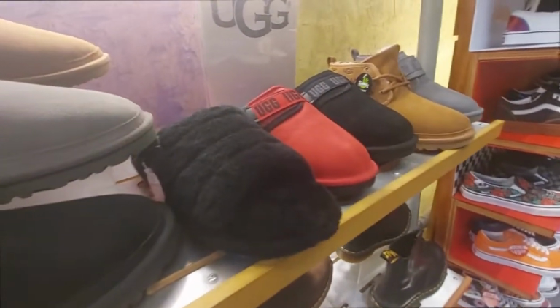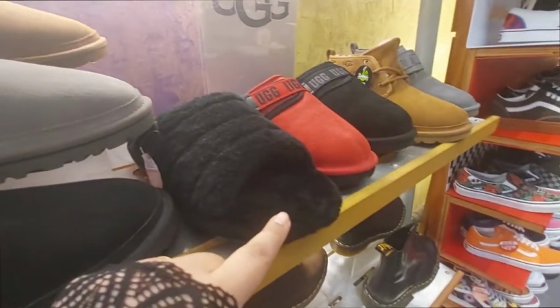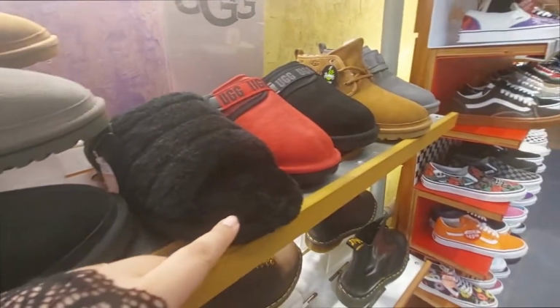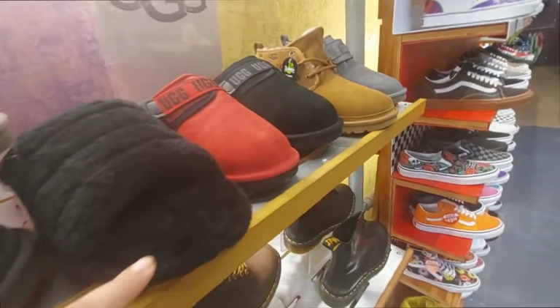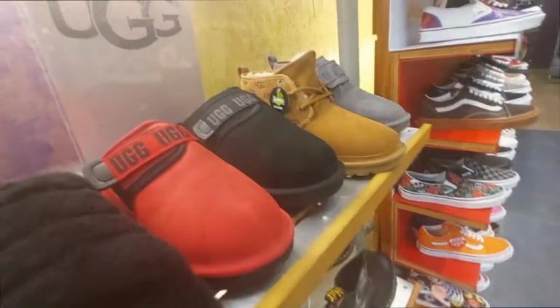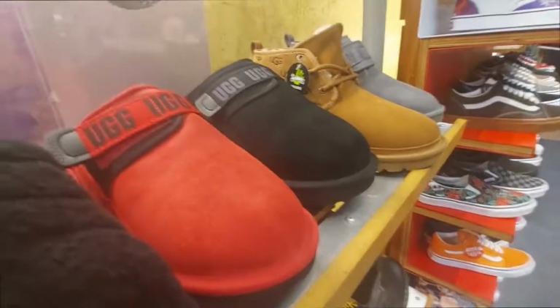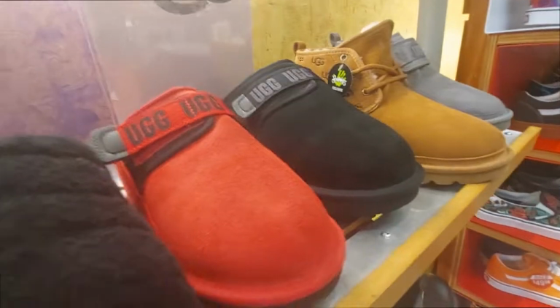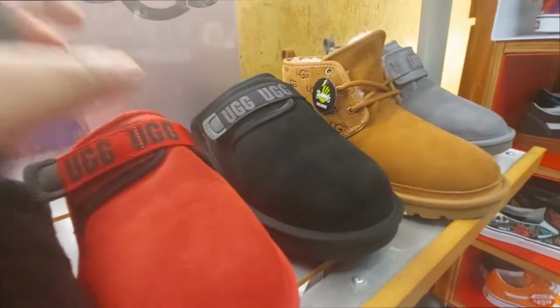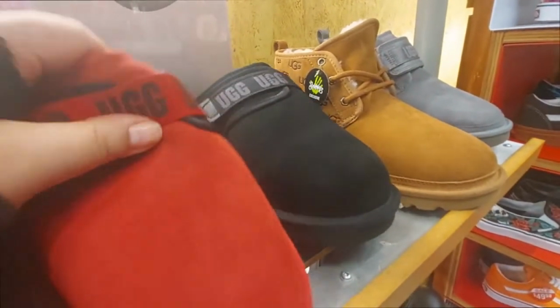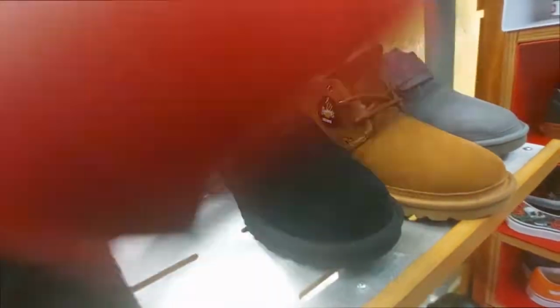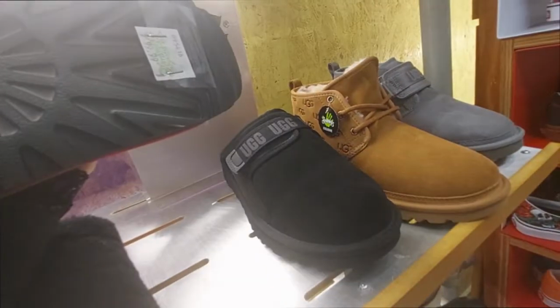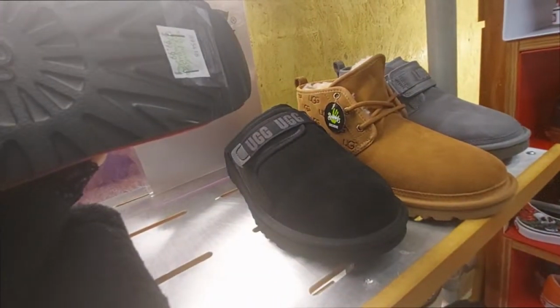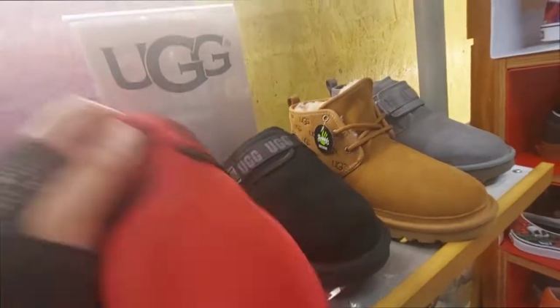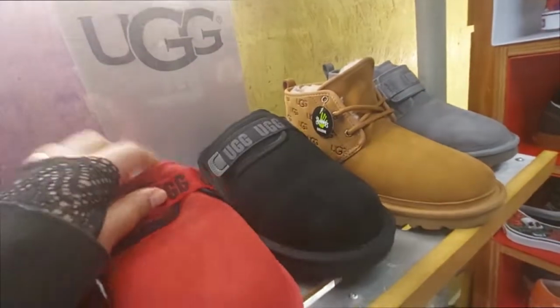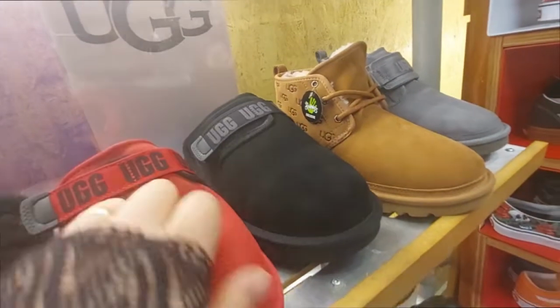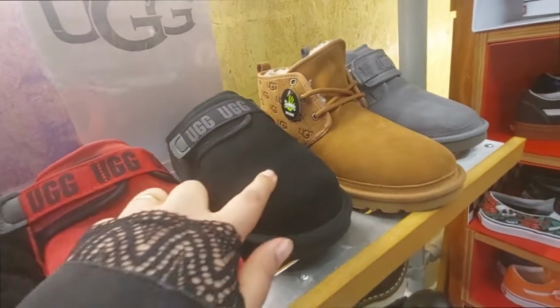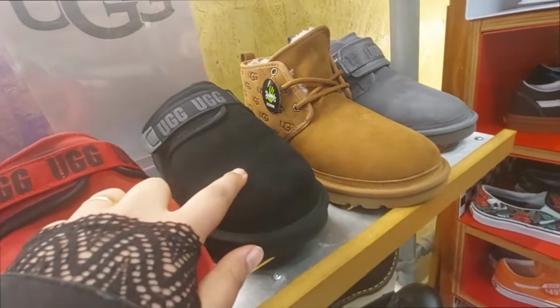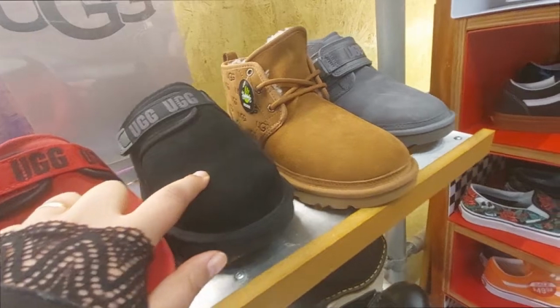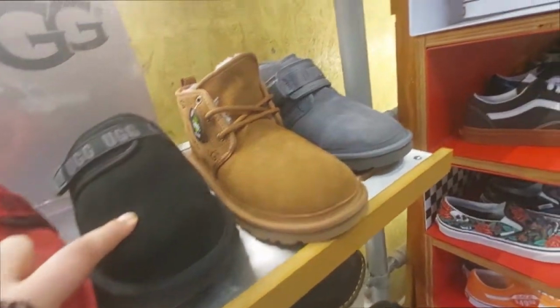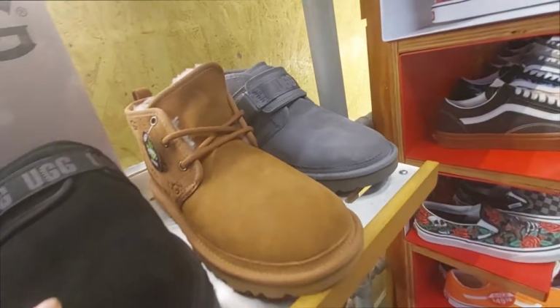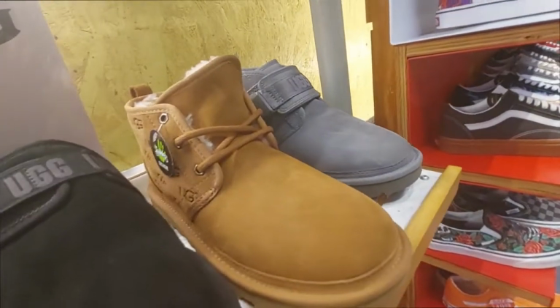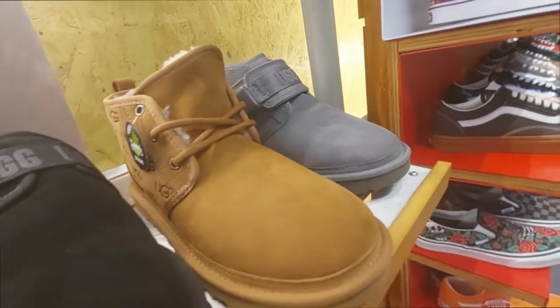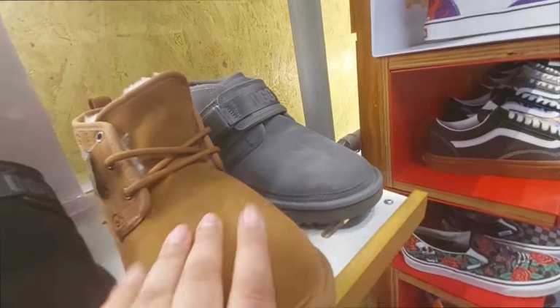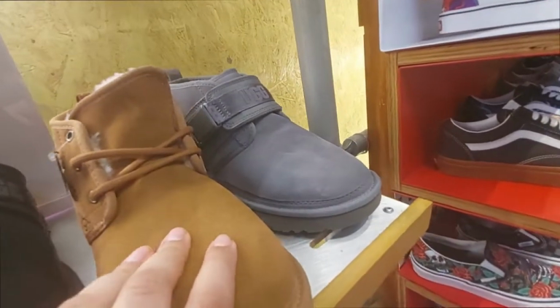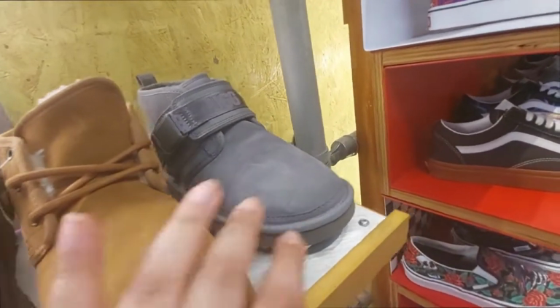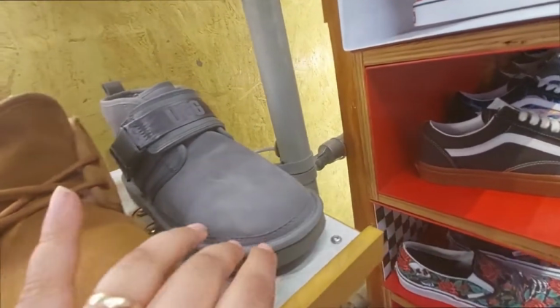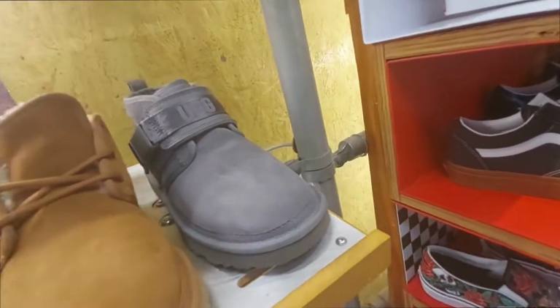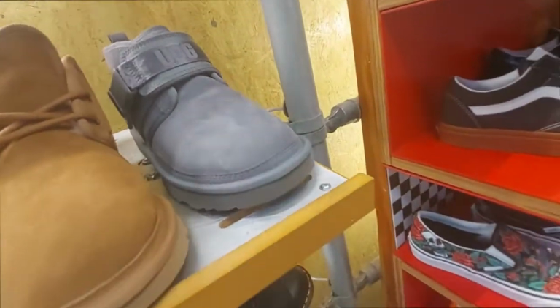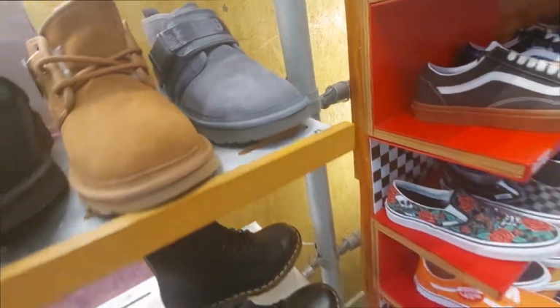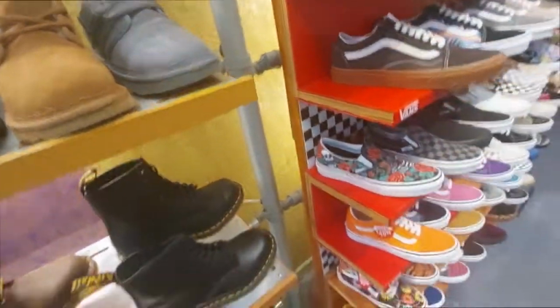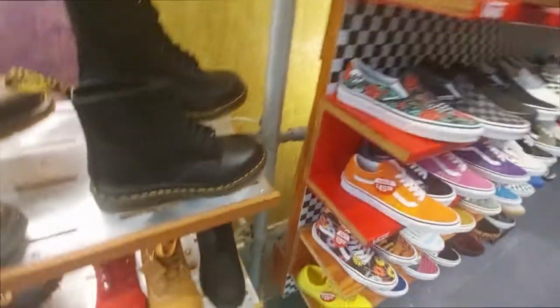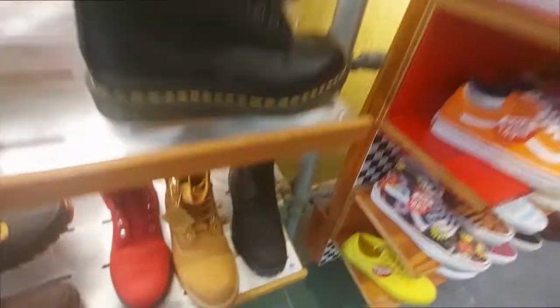These are on sale for $60, and then these slip-on ones are $100 — they come in red and black. And then this brown and gray. Look at the Timberland ones.